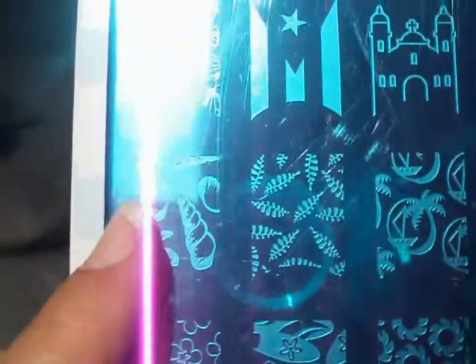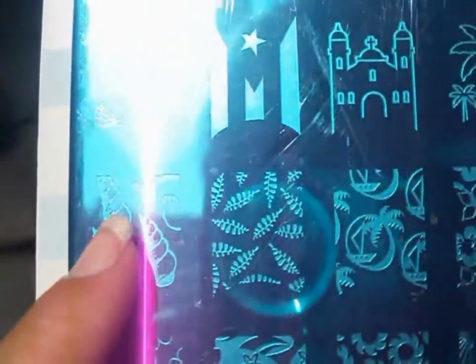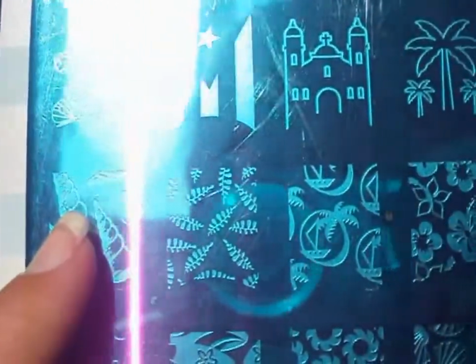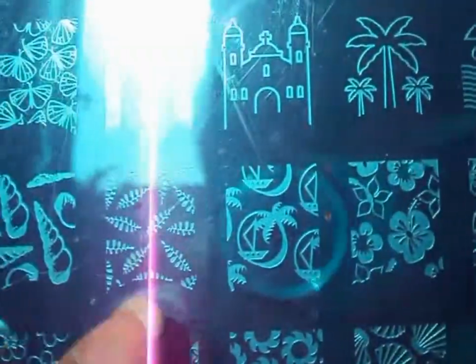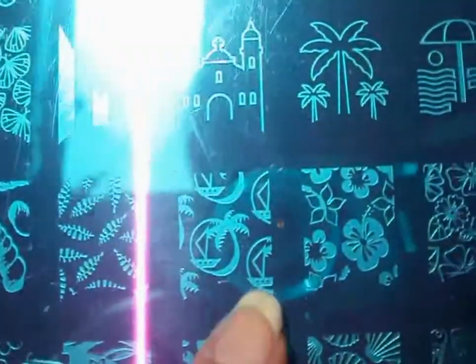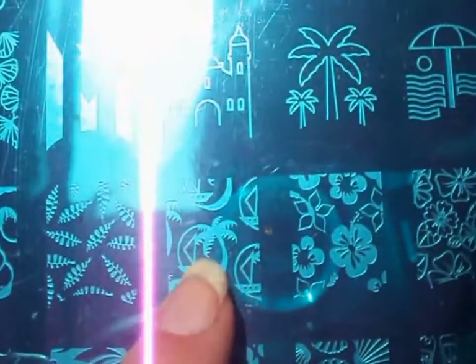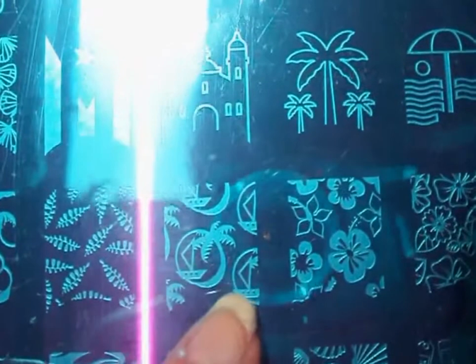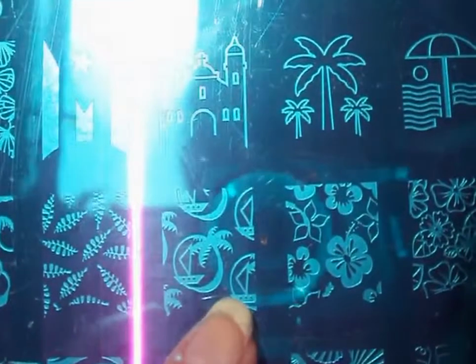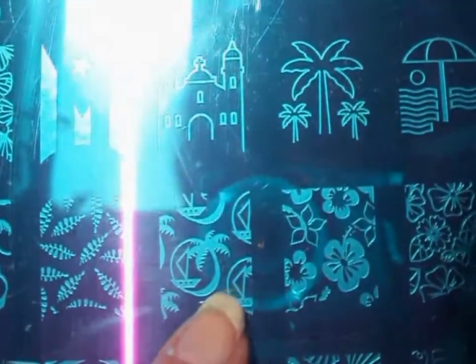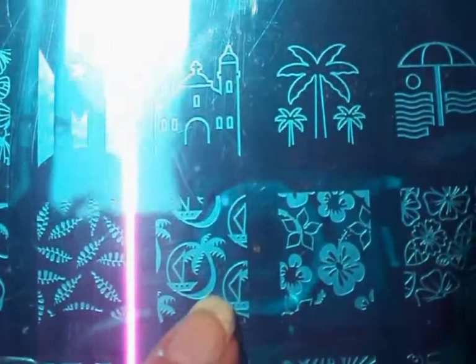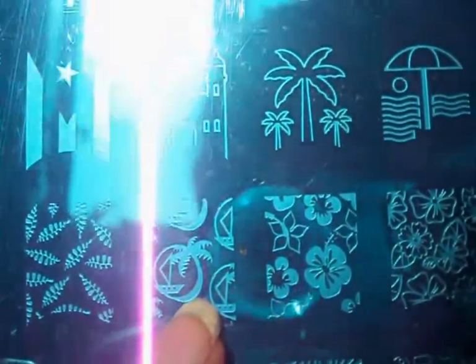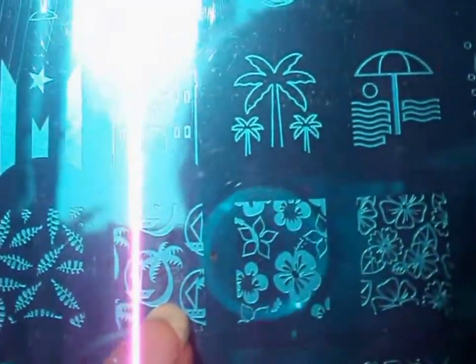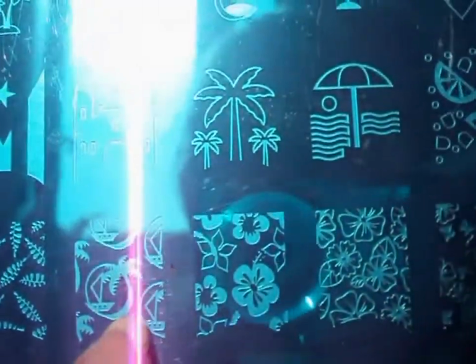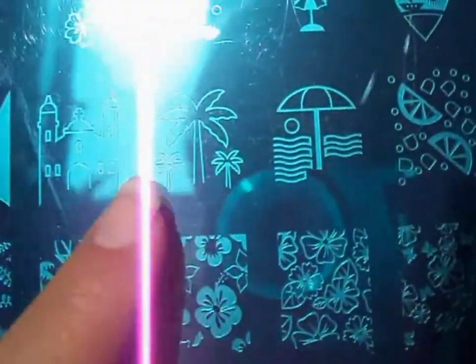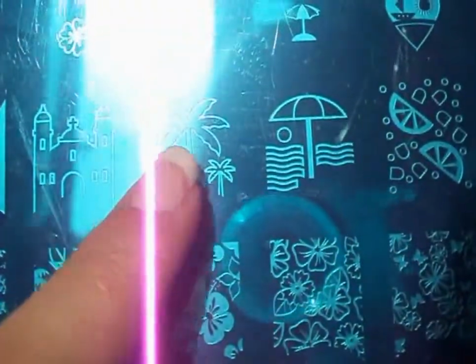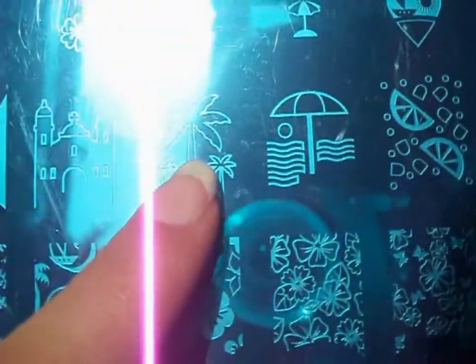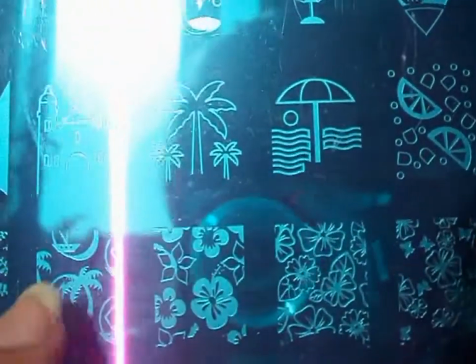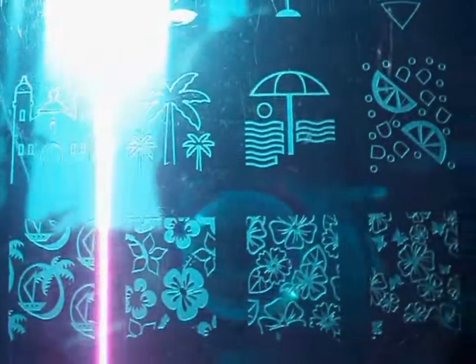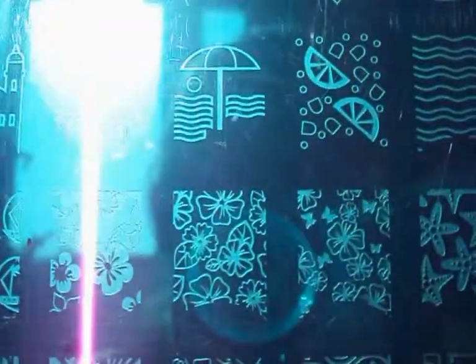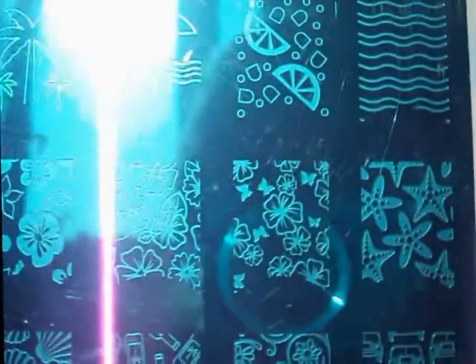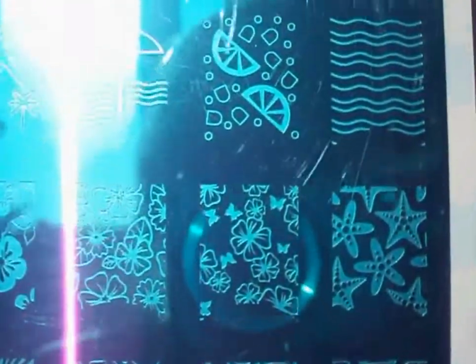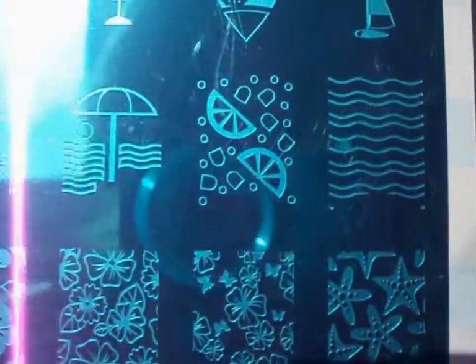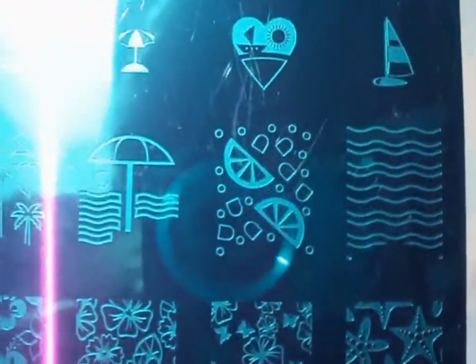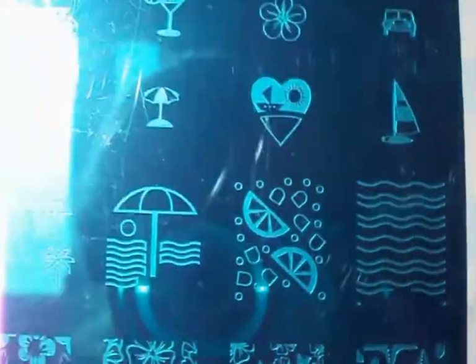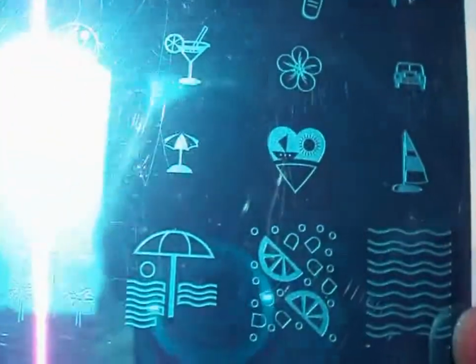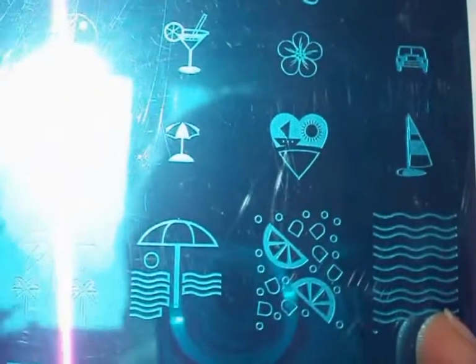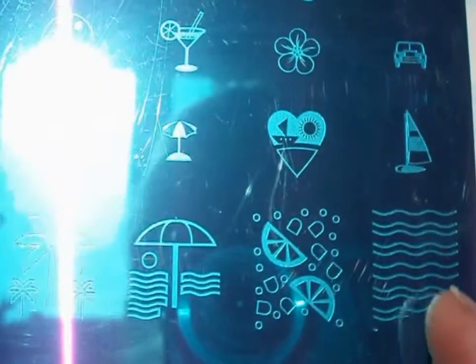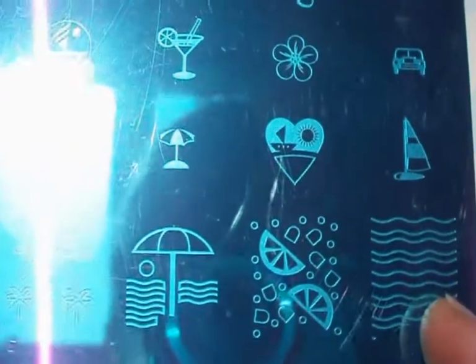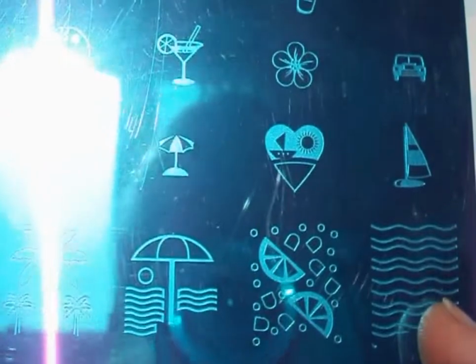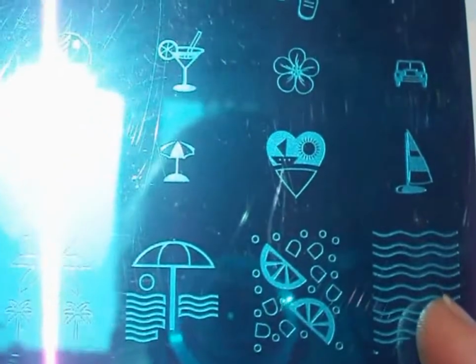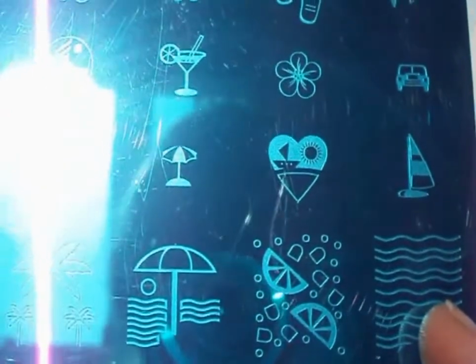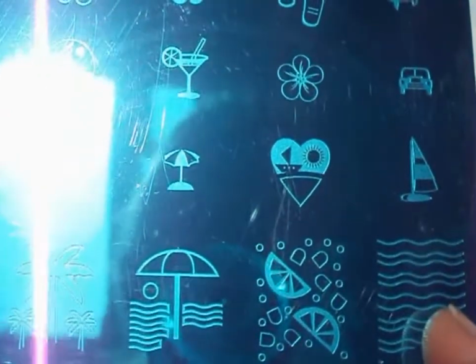Over here we have a really great shell image and palm trees. I've never managed to freehand a palm tree, so I'll be definitely trying out these. Classic wave image — definitely going.